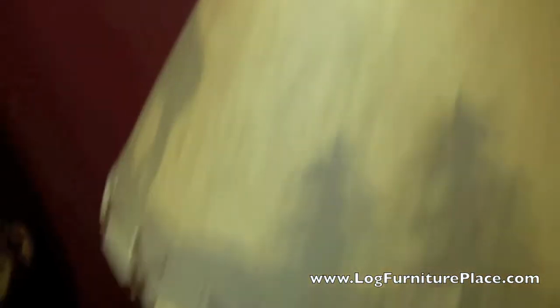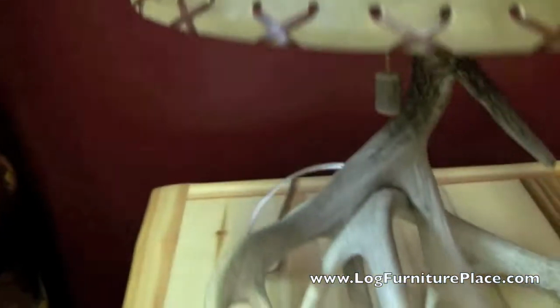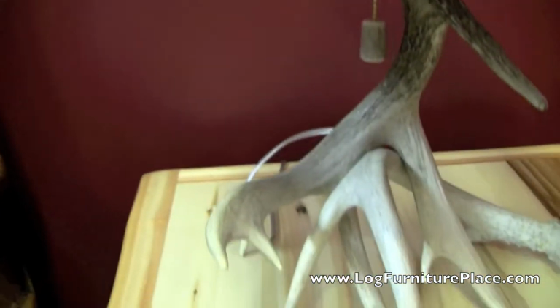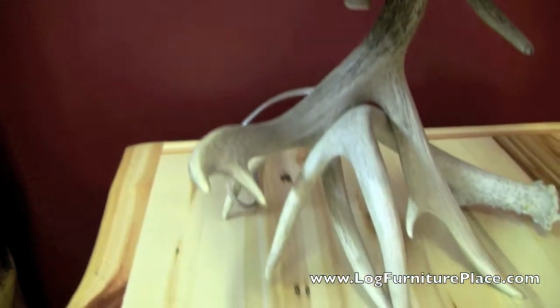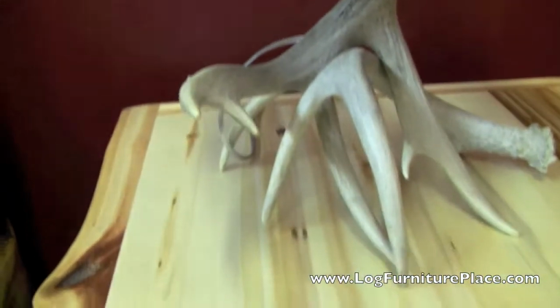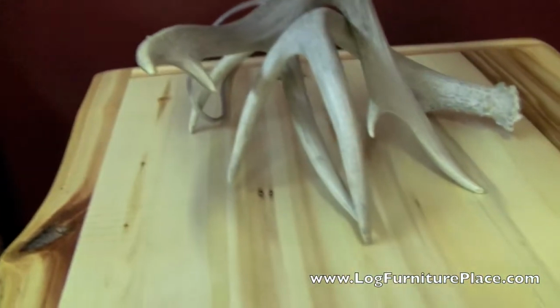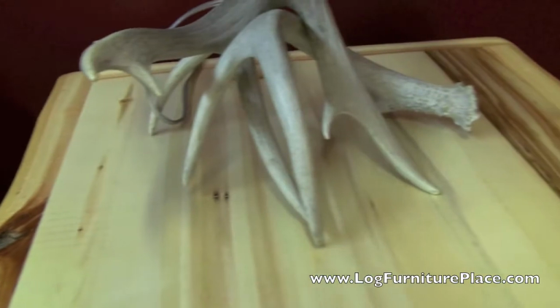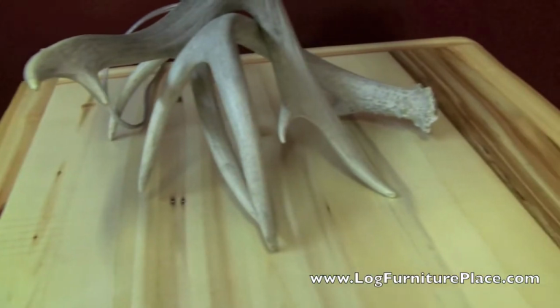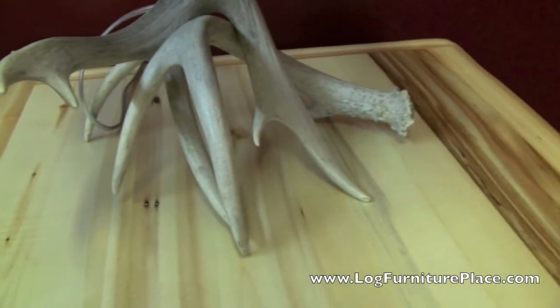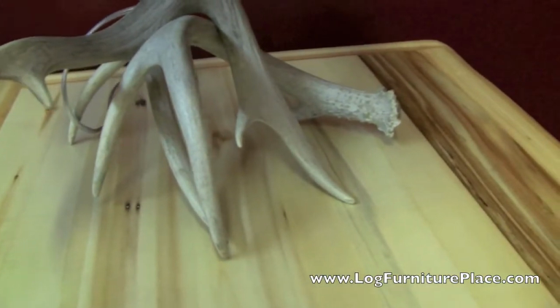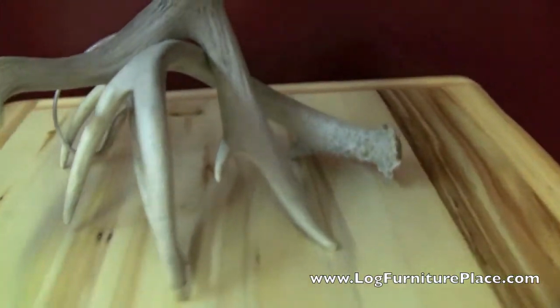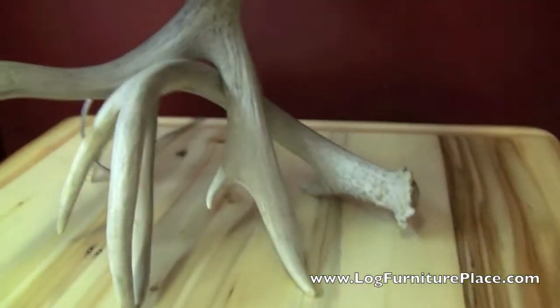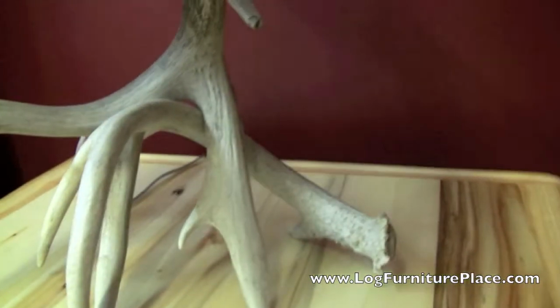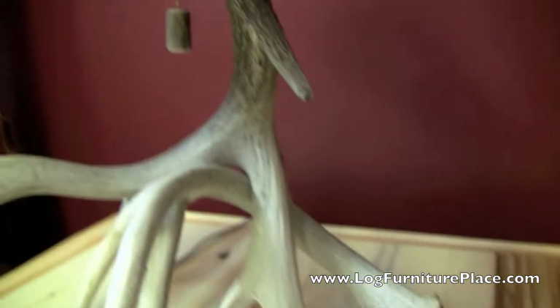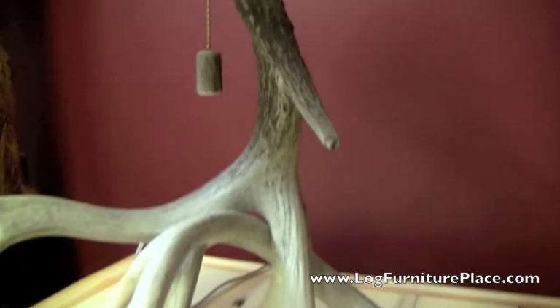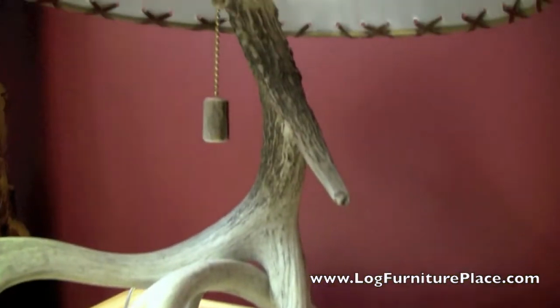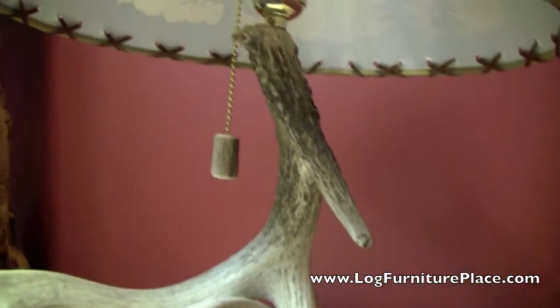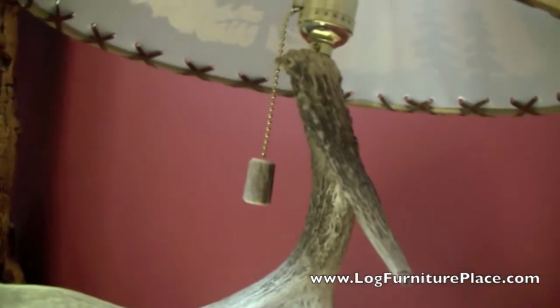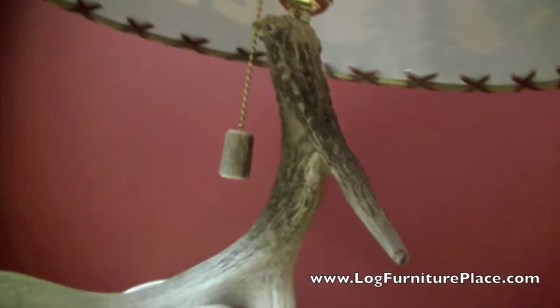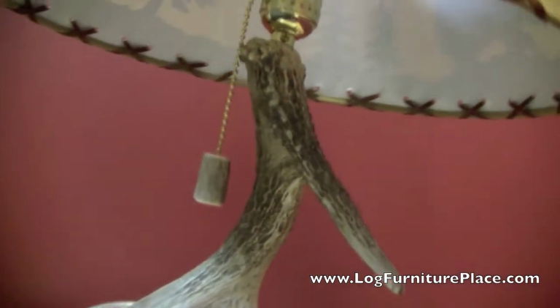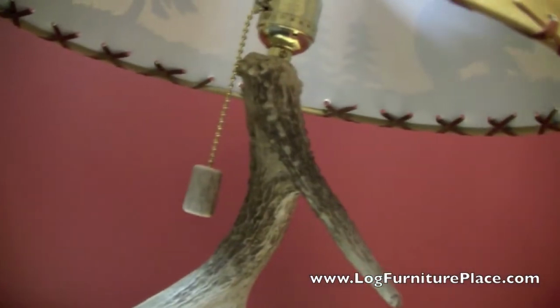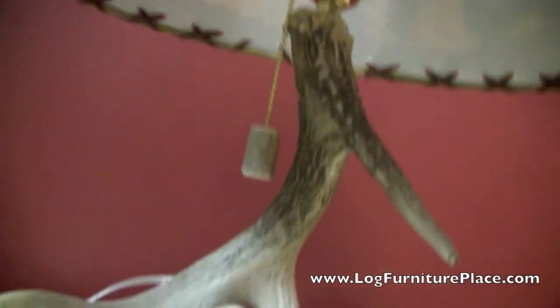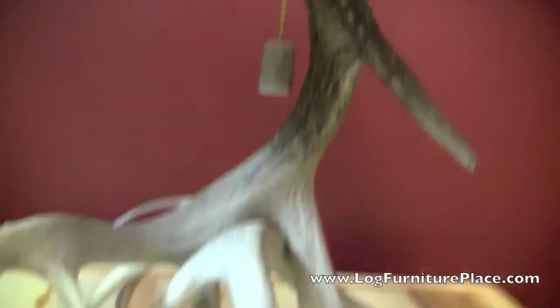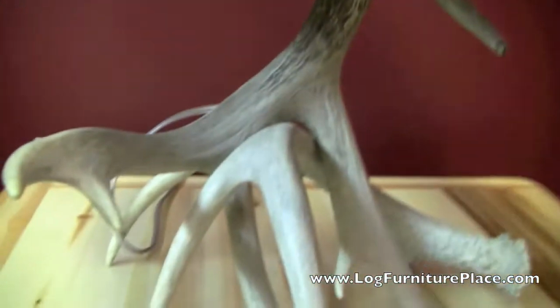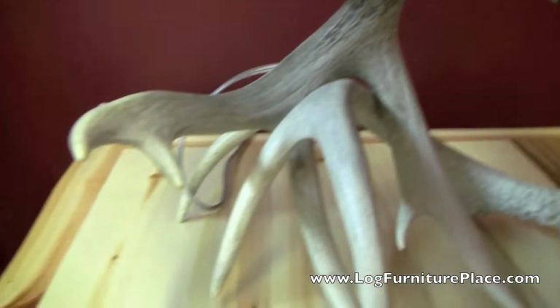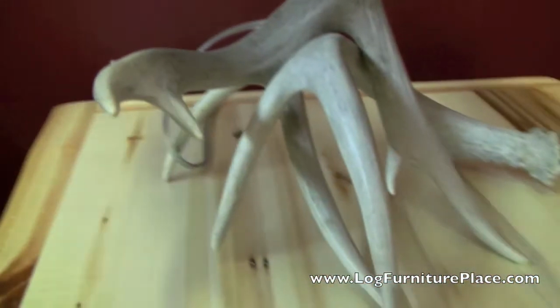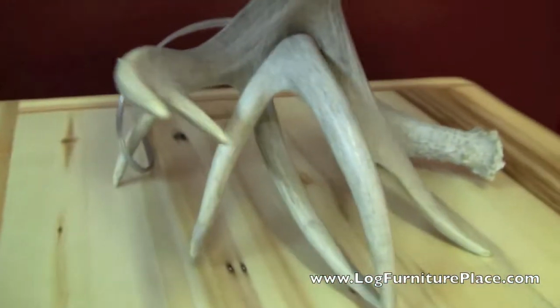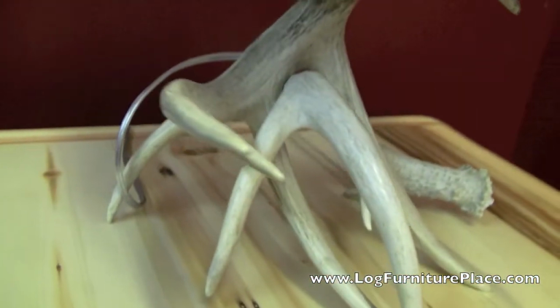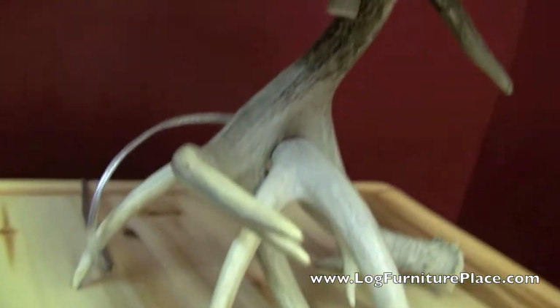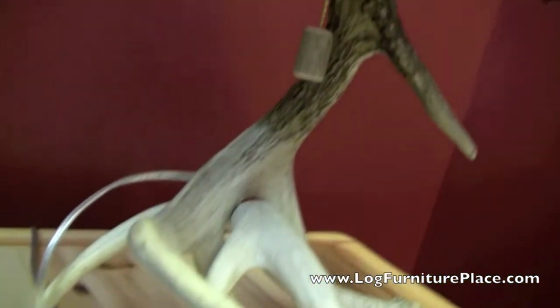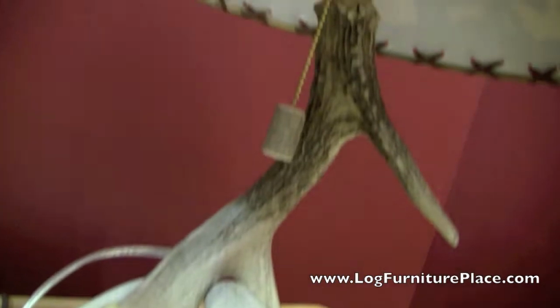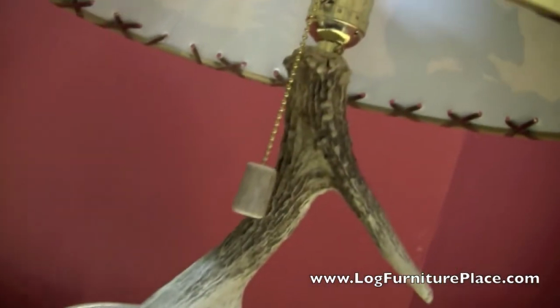This table lamp is handcrafted out of two whitetail deer antlers. The antlers are joined together and all the wiring is run through the antlers, so it's well hidden.